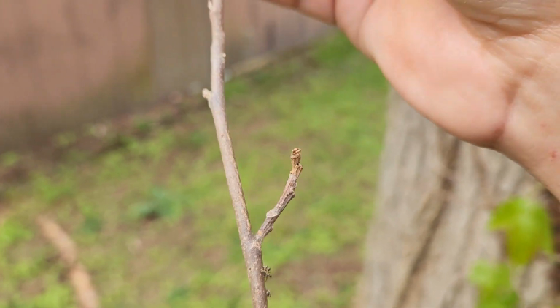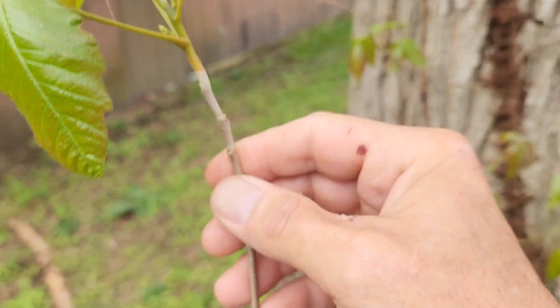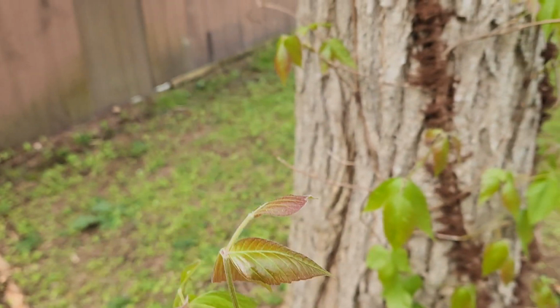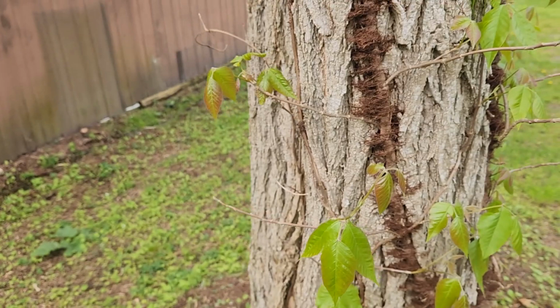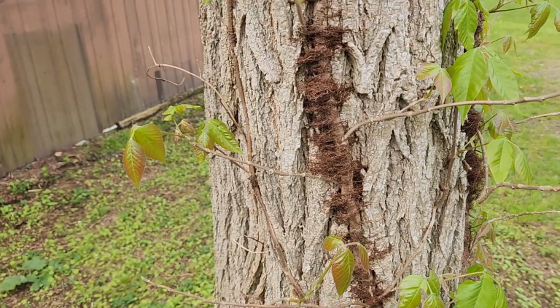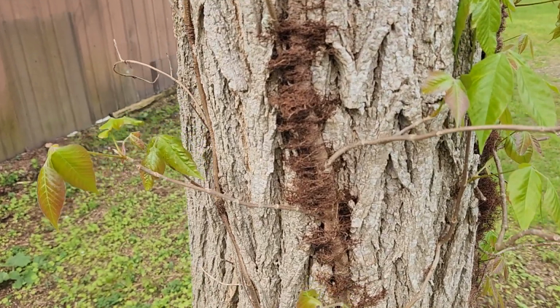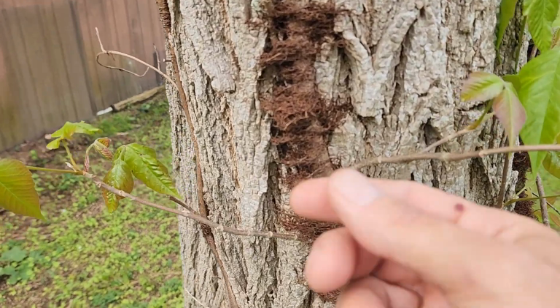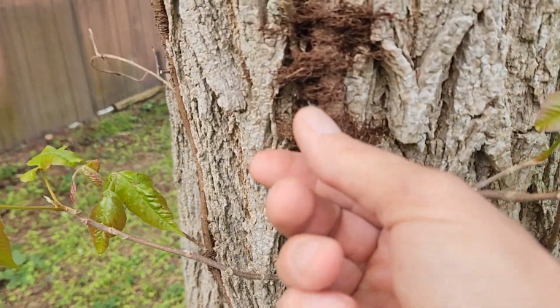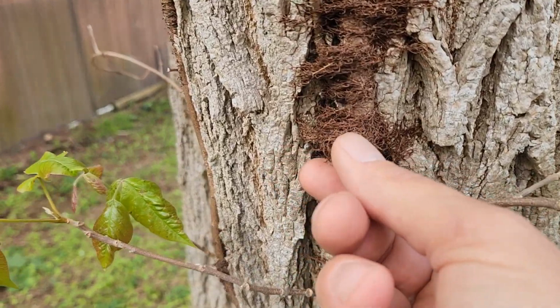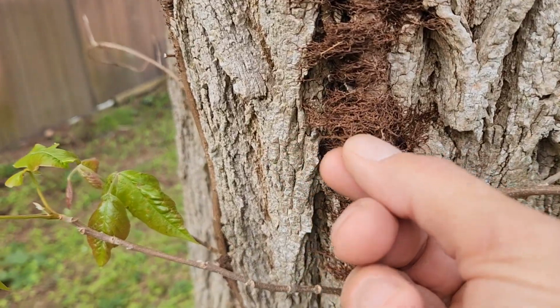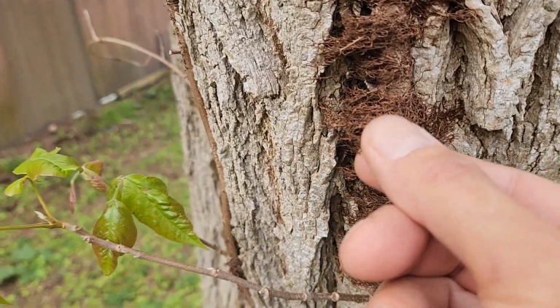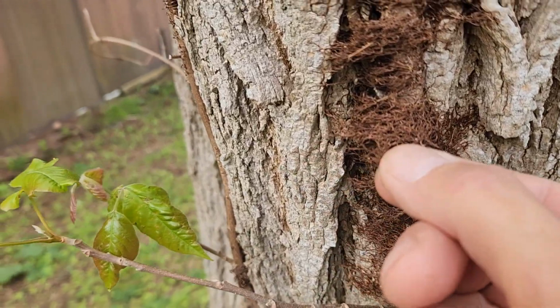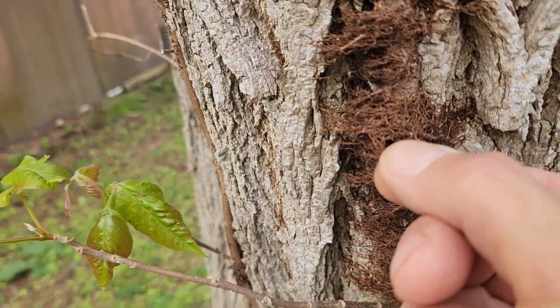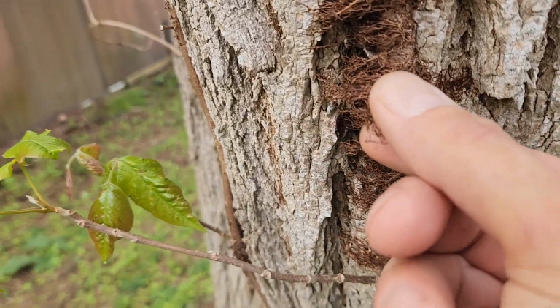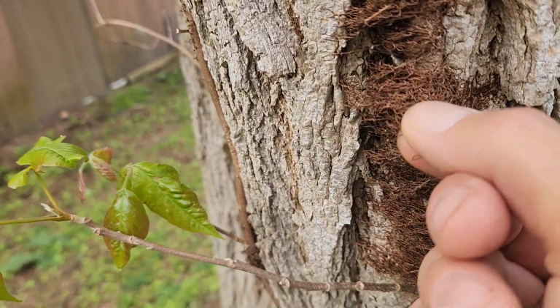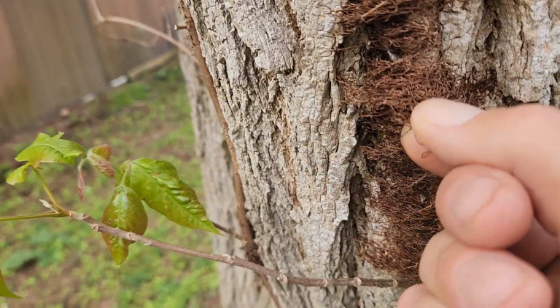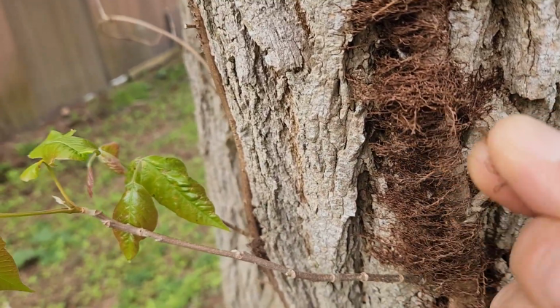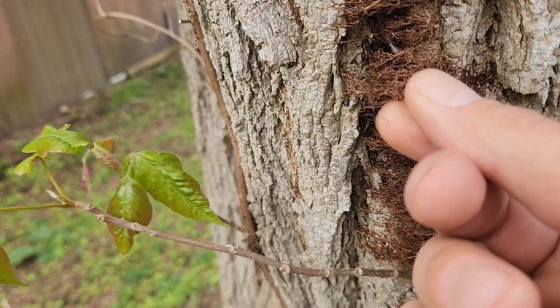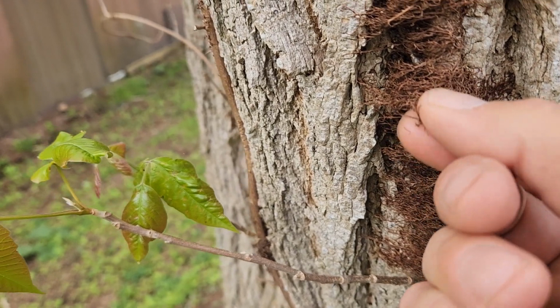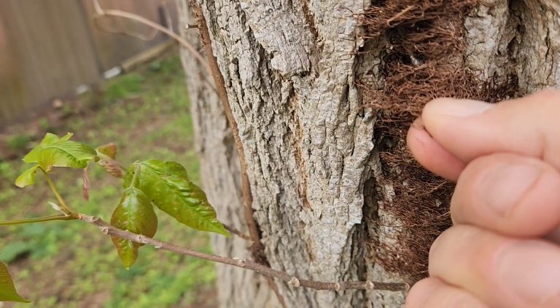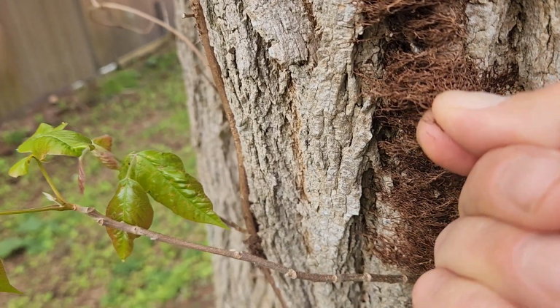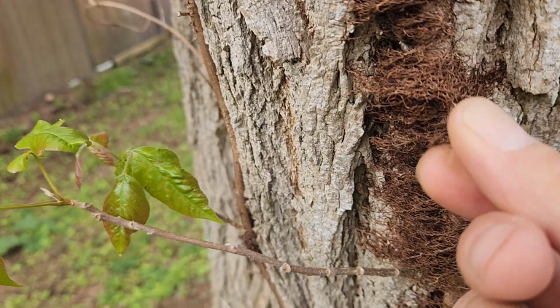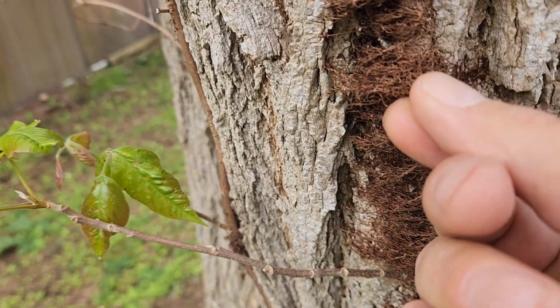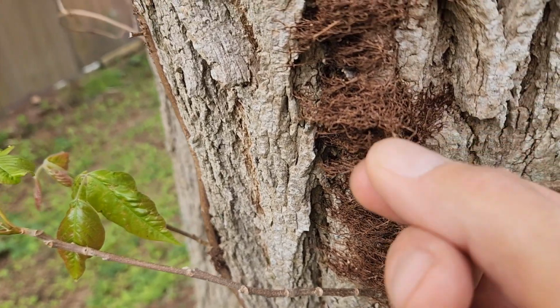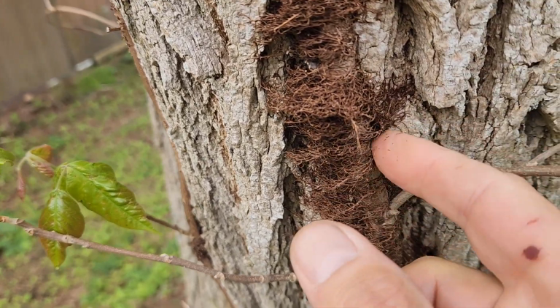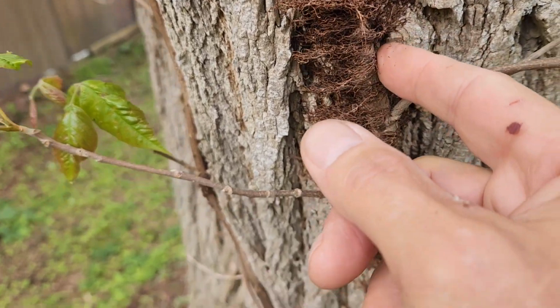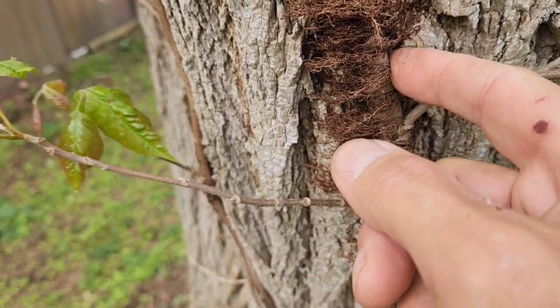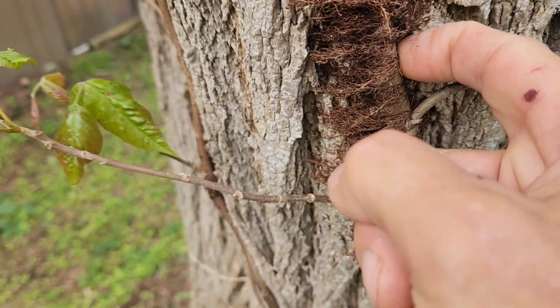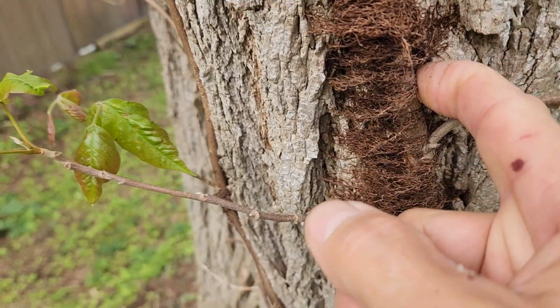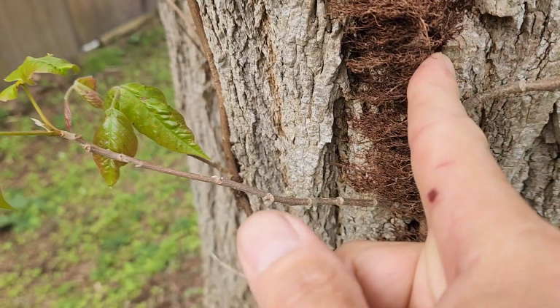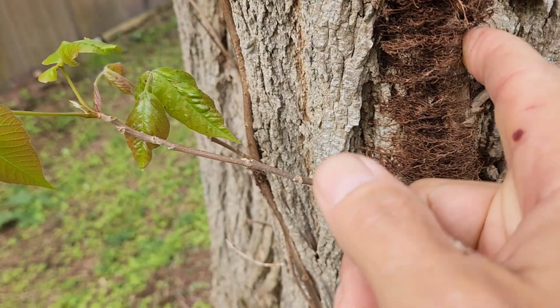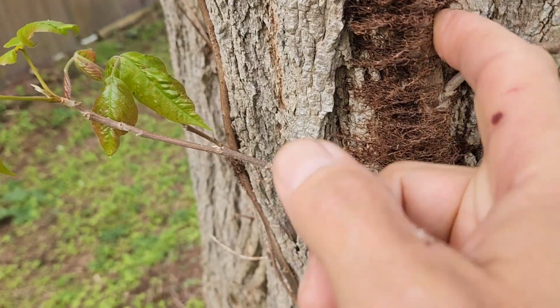If you look at the vine itself right here, it gets this hairy-looking stuff on it — these are the roots that attach to the tree. This is an old vine because this thing is really thick.